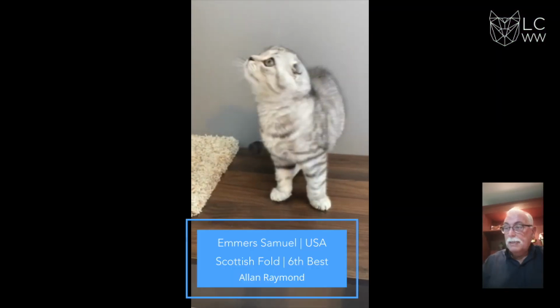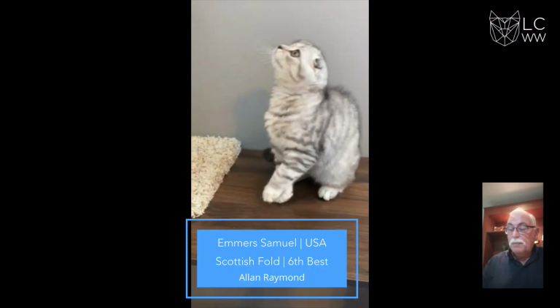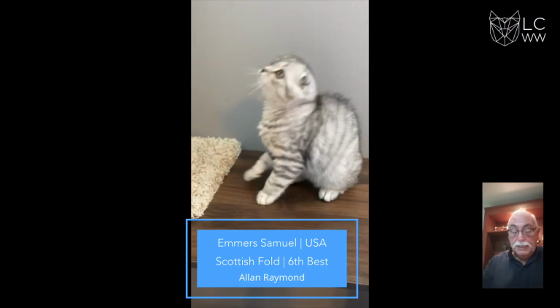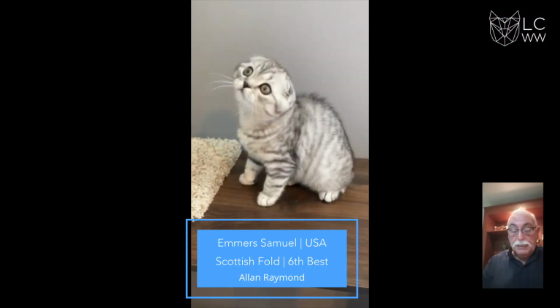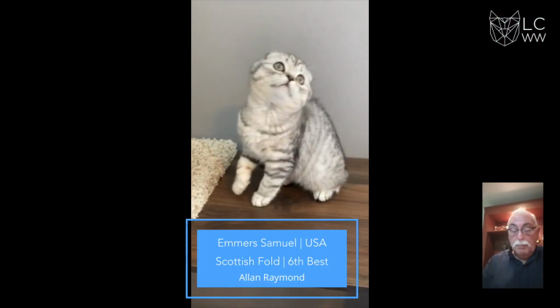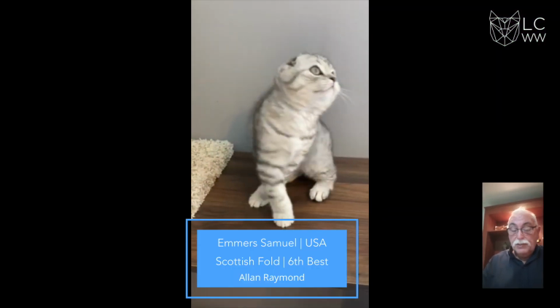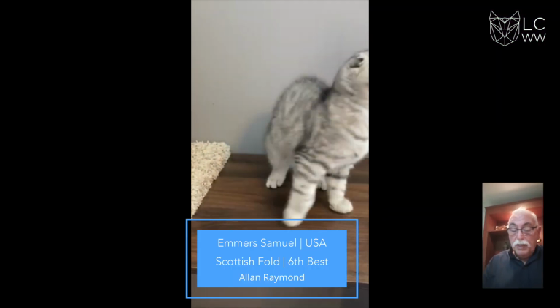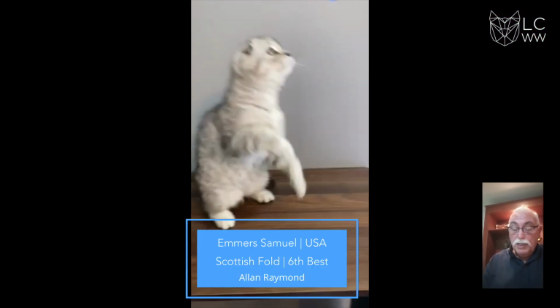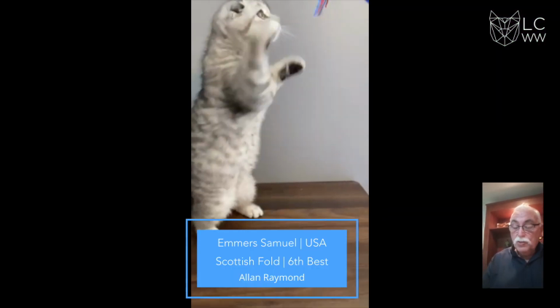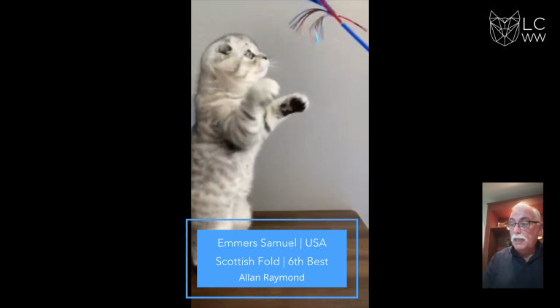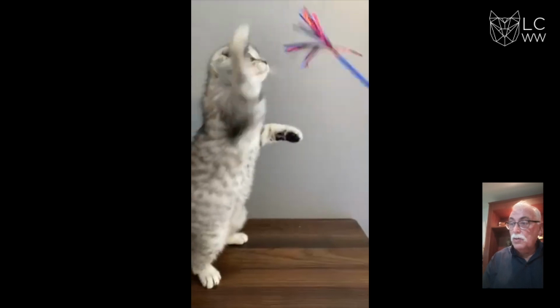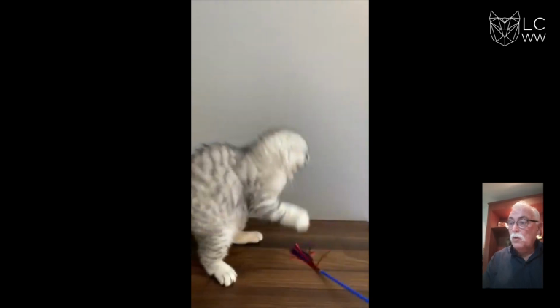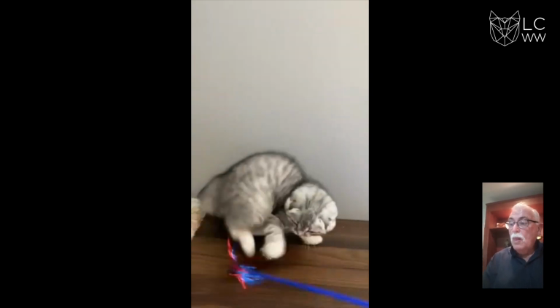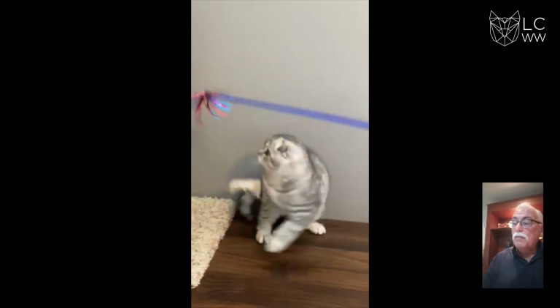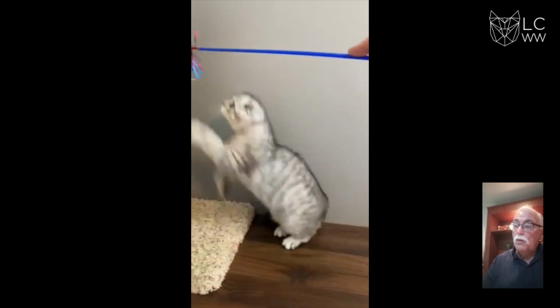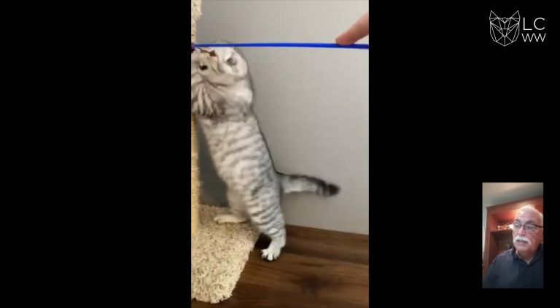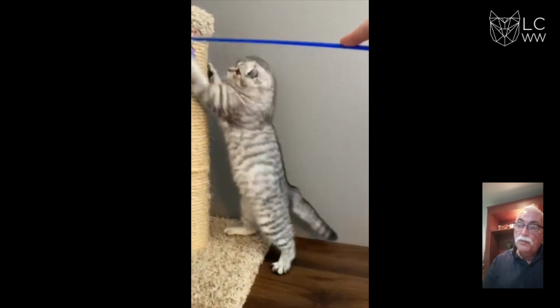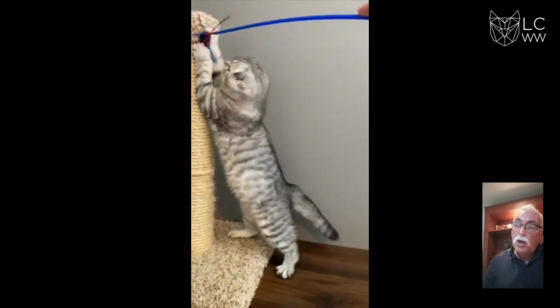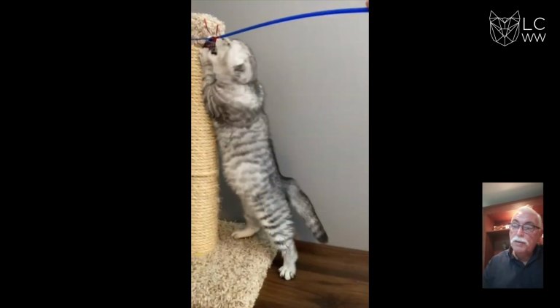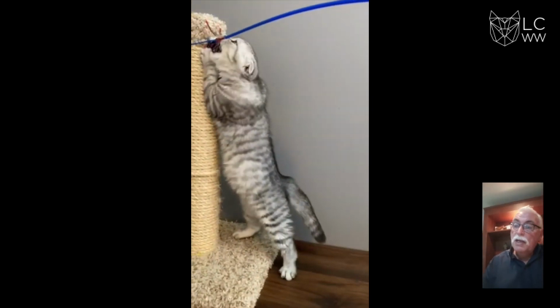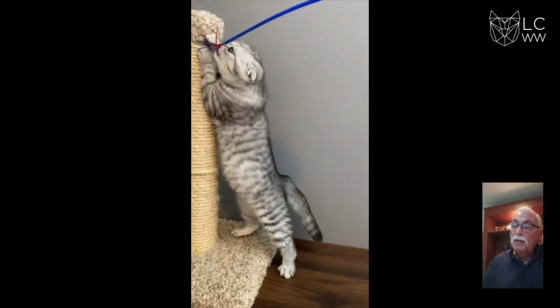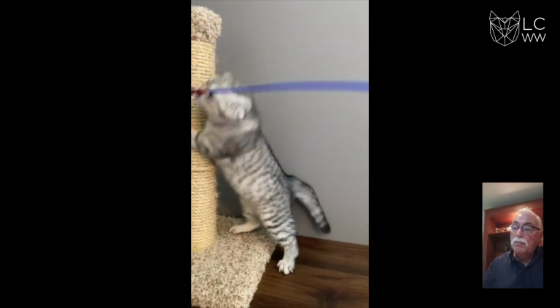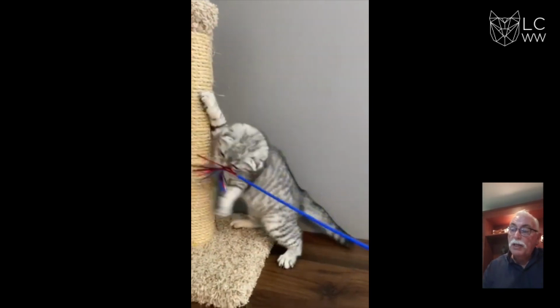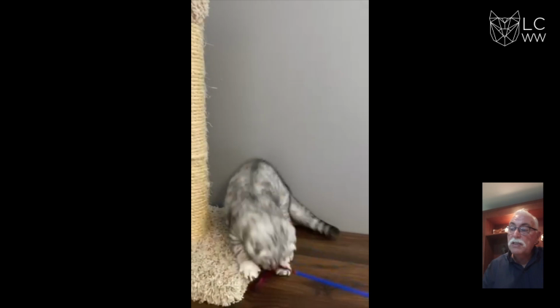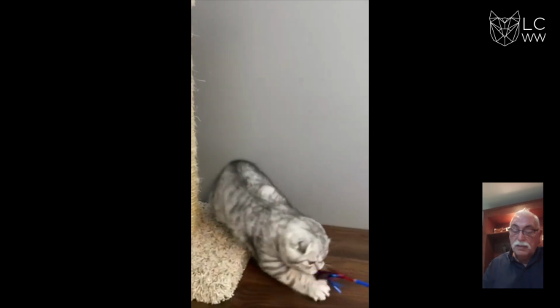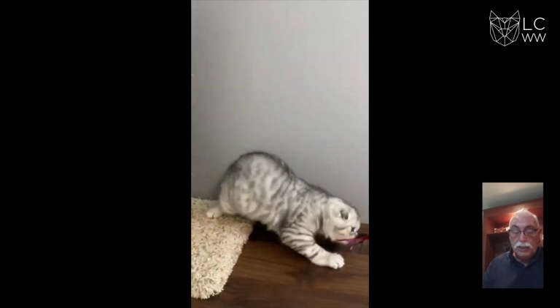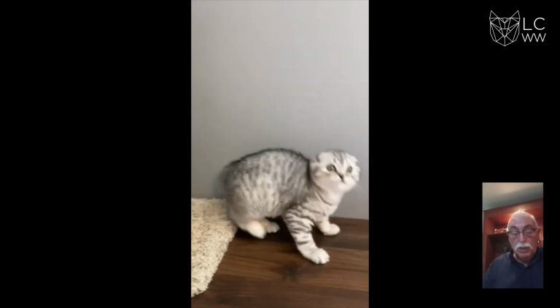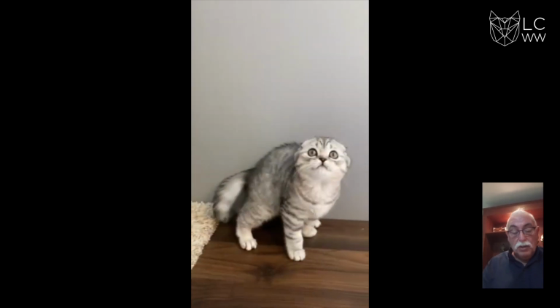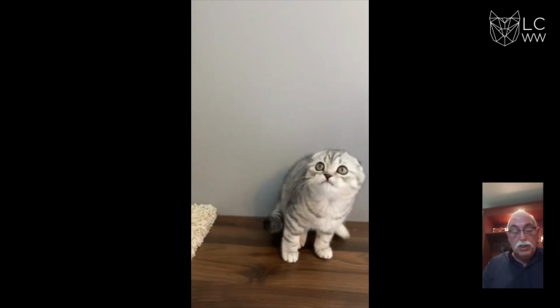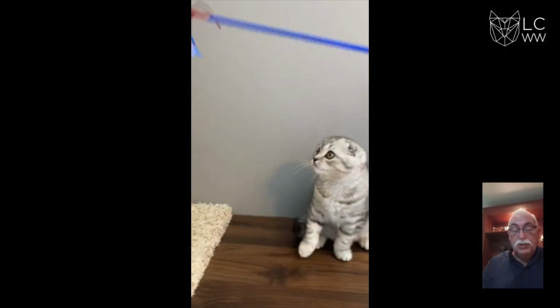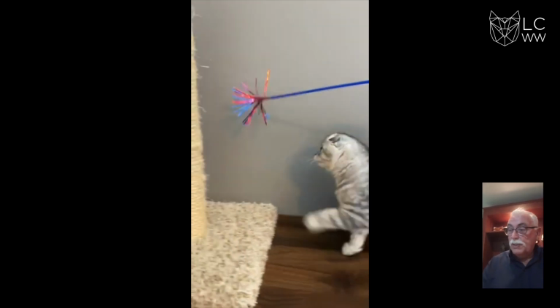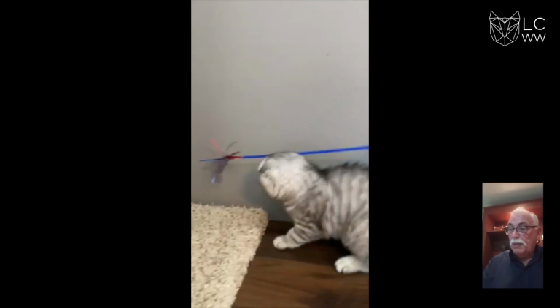6th best is this black silver mackerel tabby Scottish Fold Shorthair, beautifully folded ears, beautiful eye shape, lovely length of body, nice flexible tail. Congratulations on 6th best.